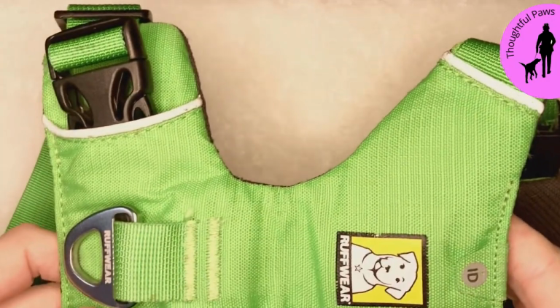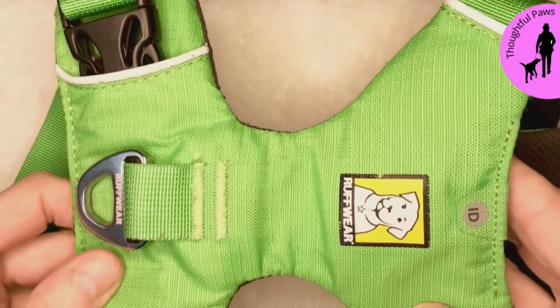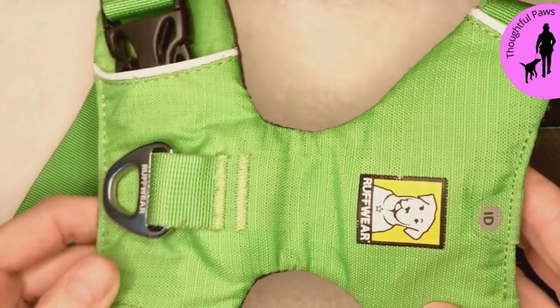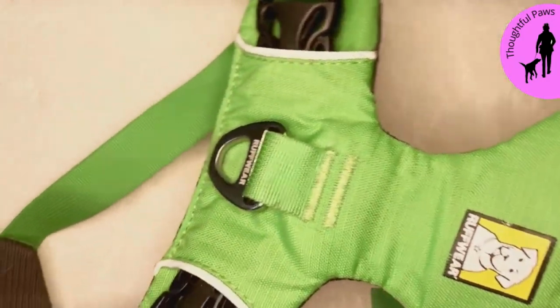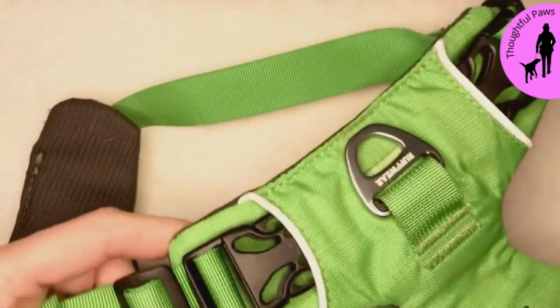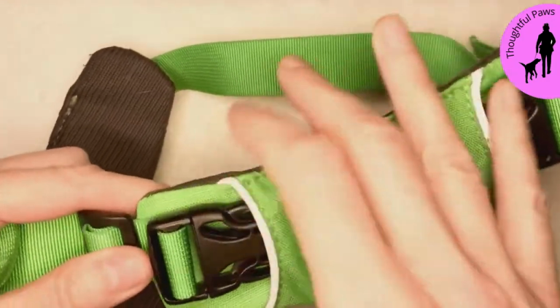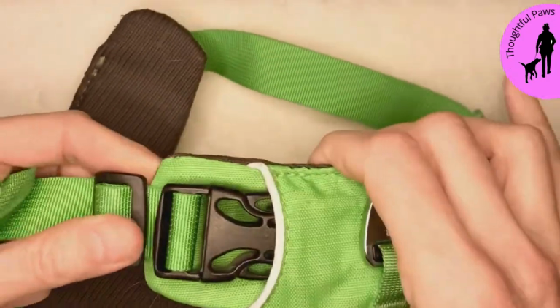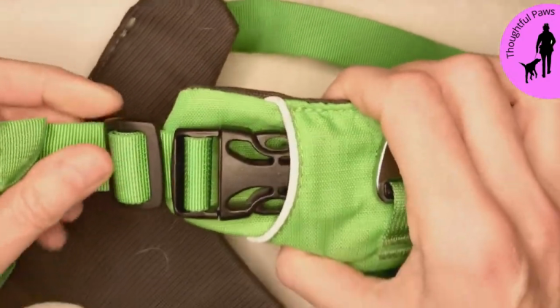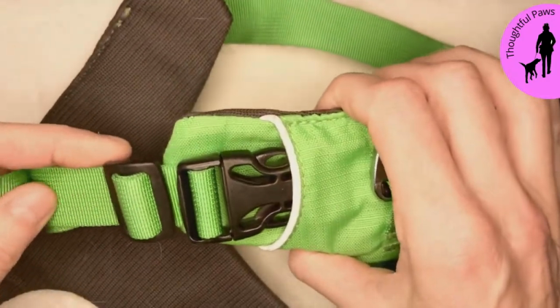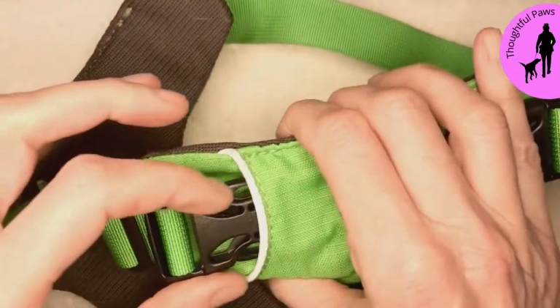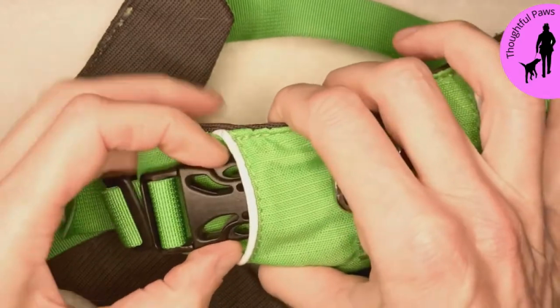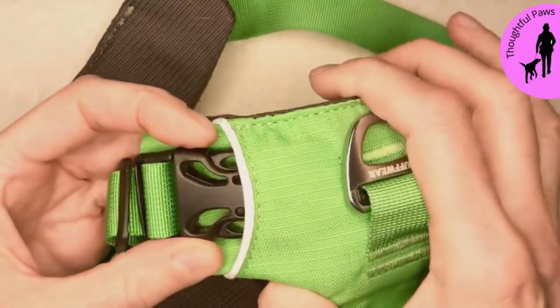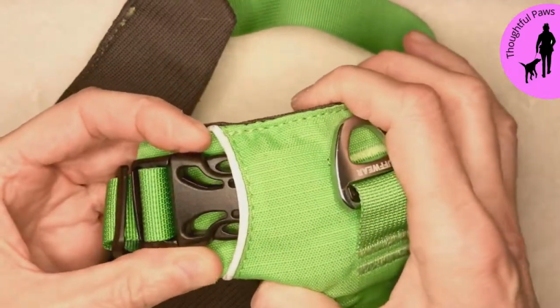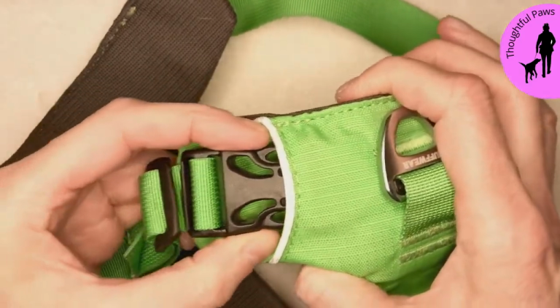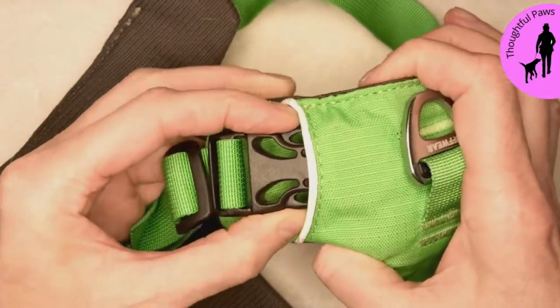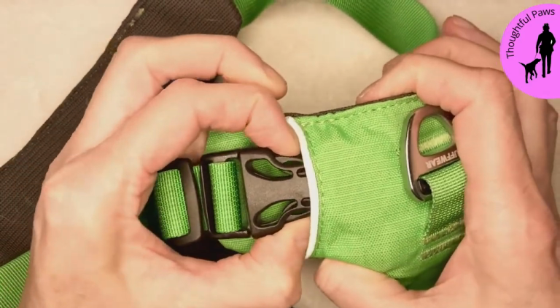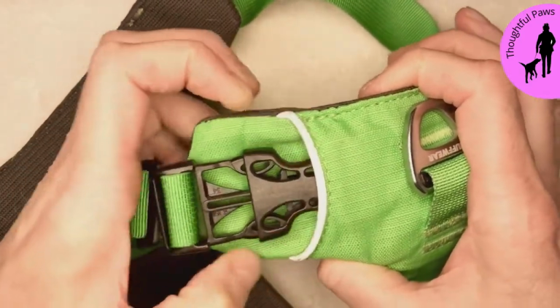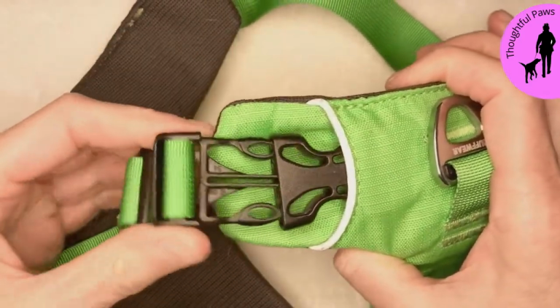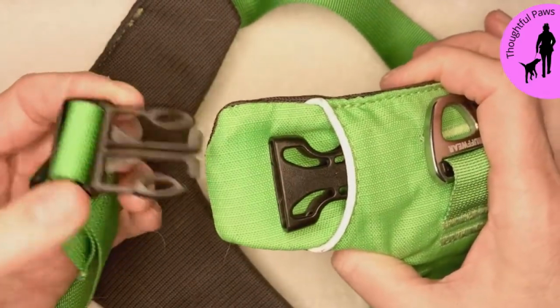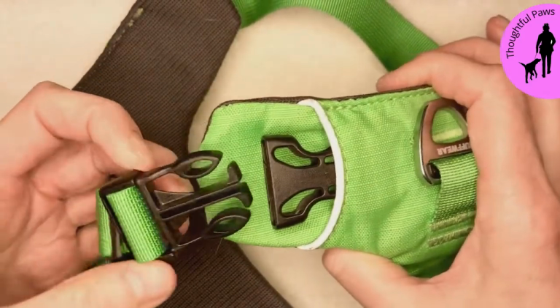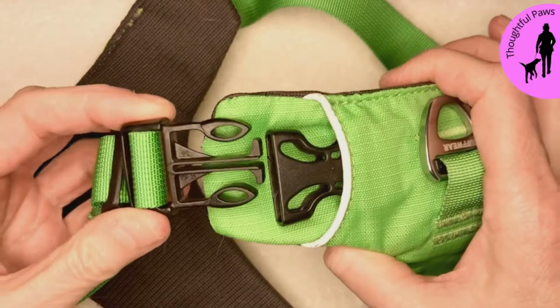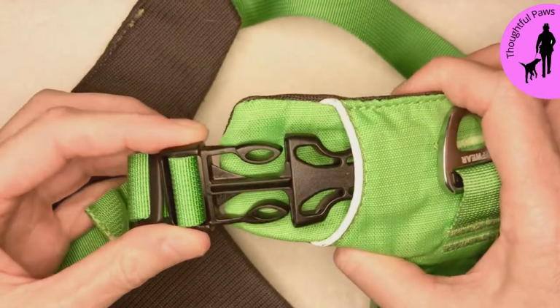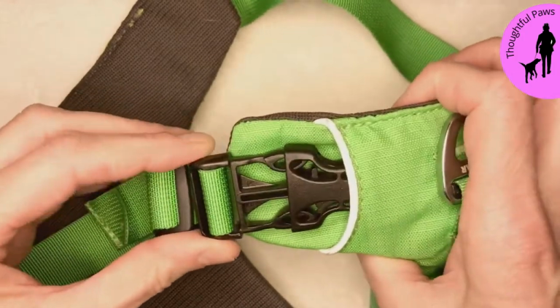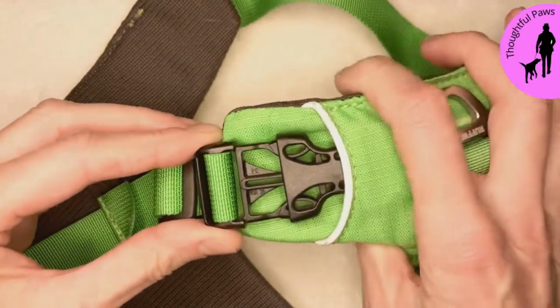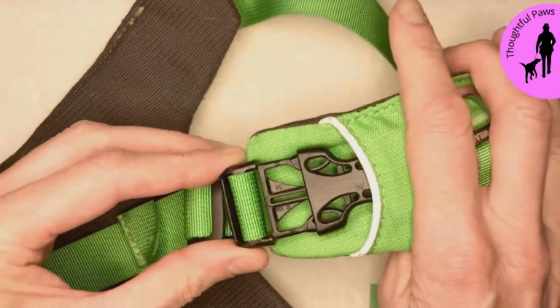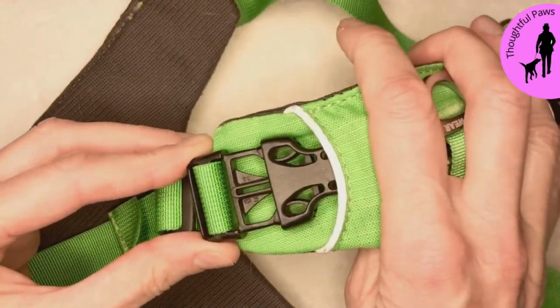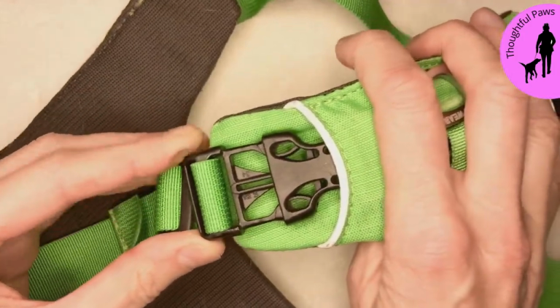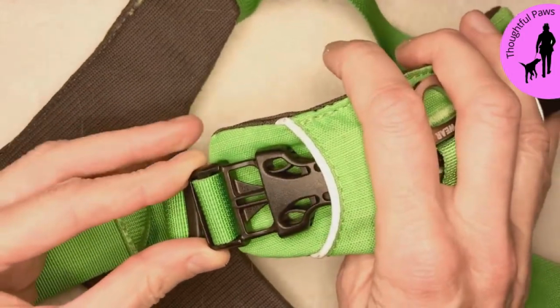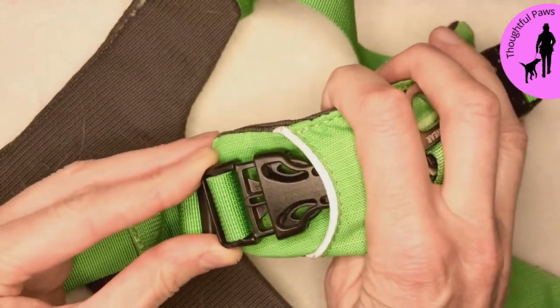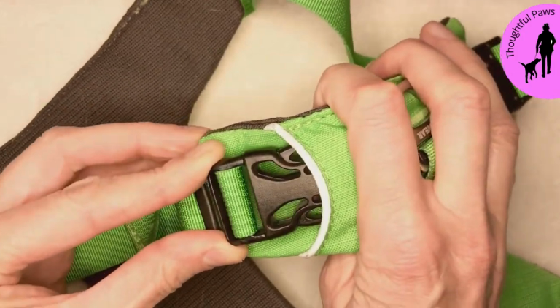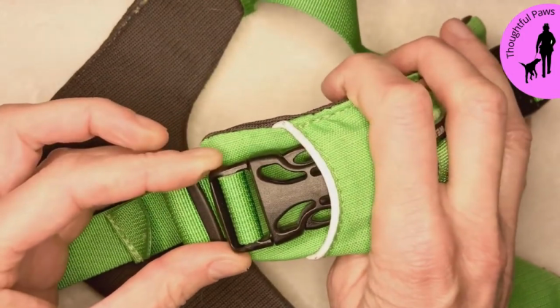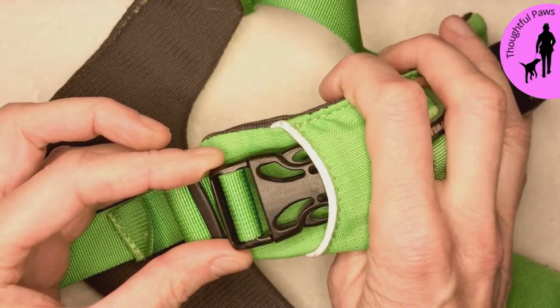This is a Ruffwear harness and it's a slightly different technique for this one, and I'll show you why. As we undo it, it undoes quite quietly. It's when you fasten it on this one that it's noisy. So let's just fasten it normally and you get quite a big click.